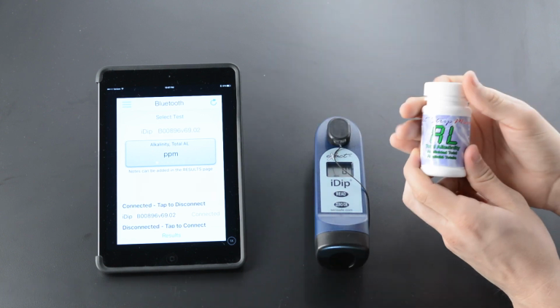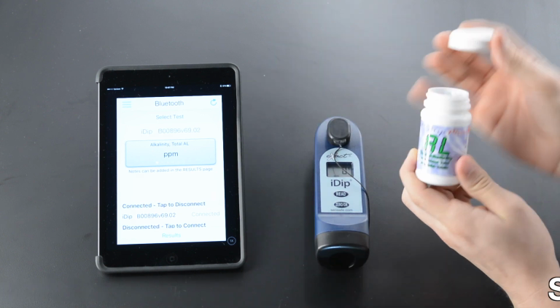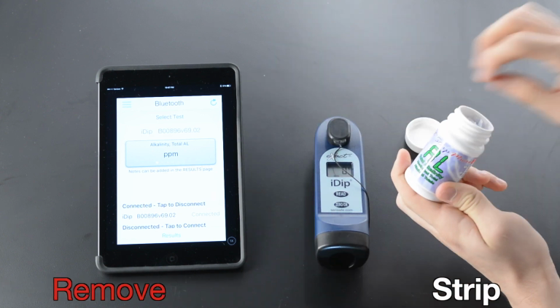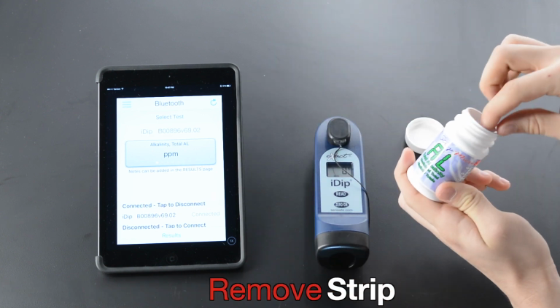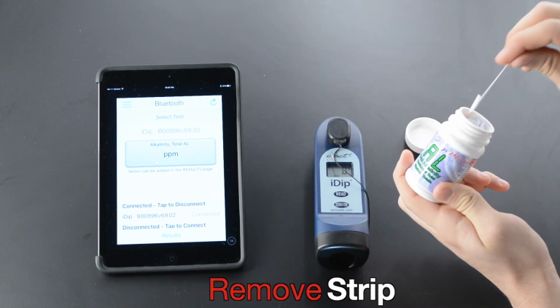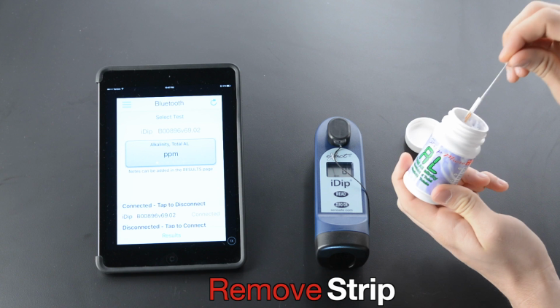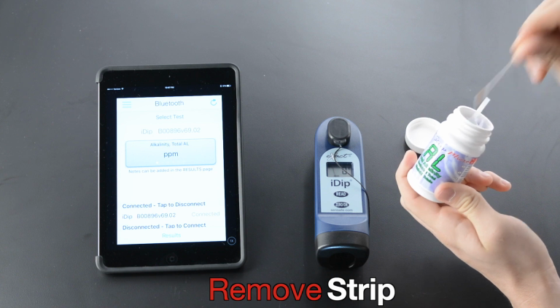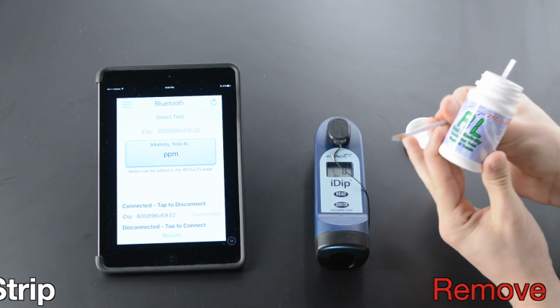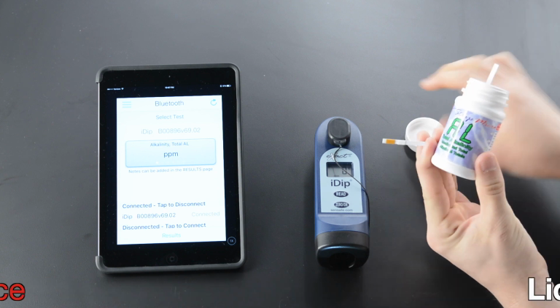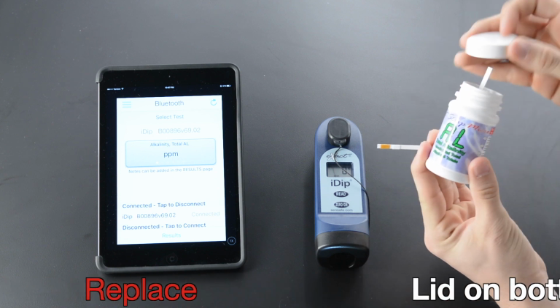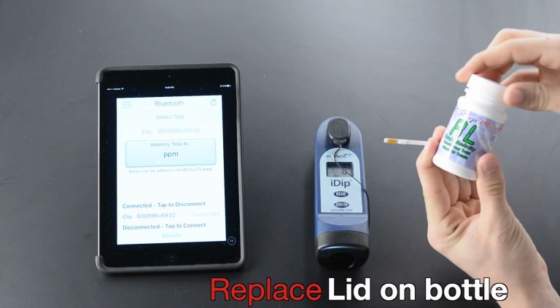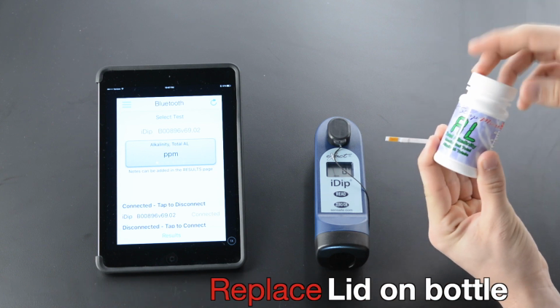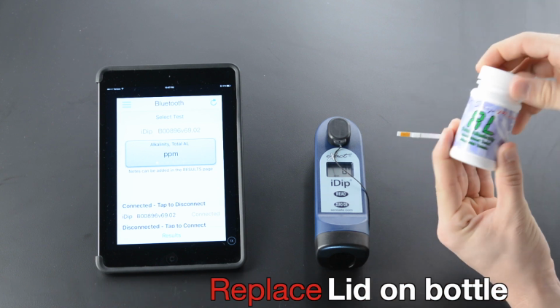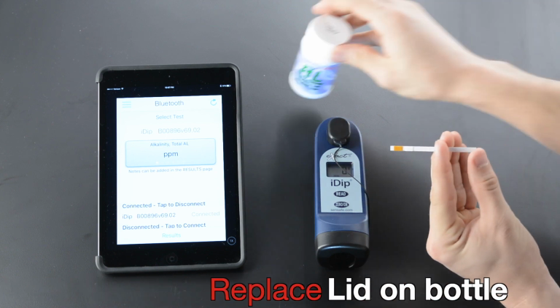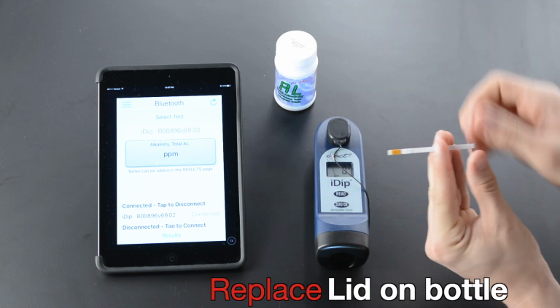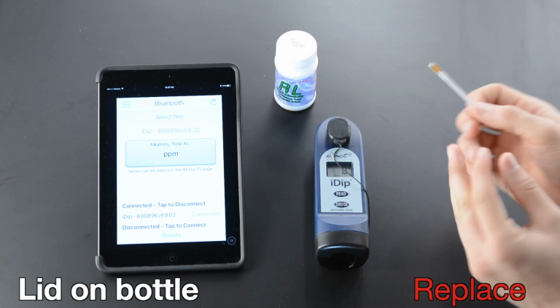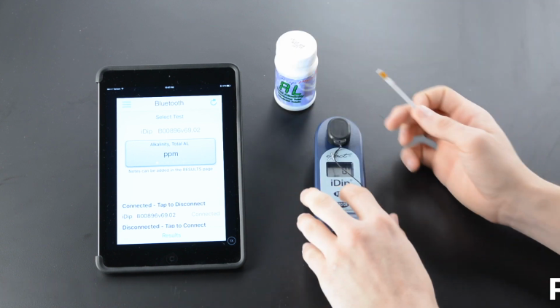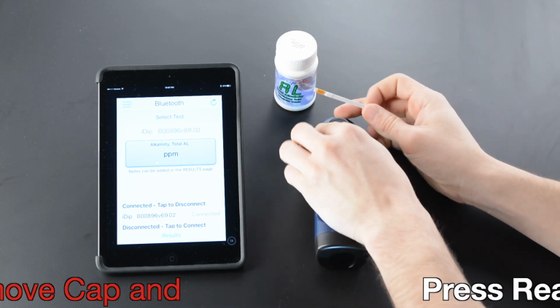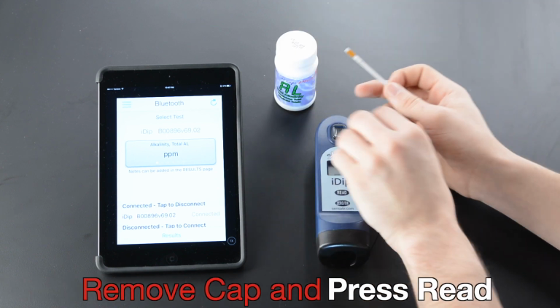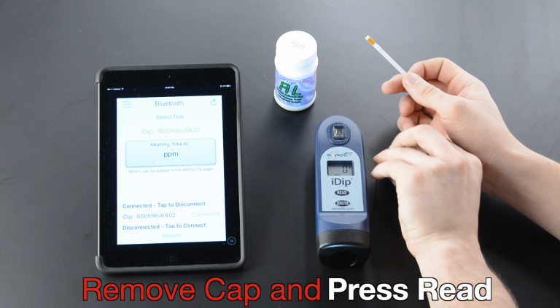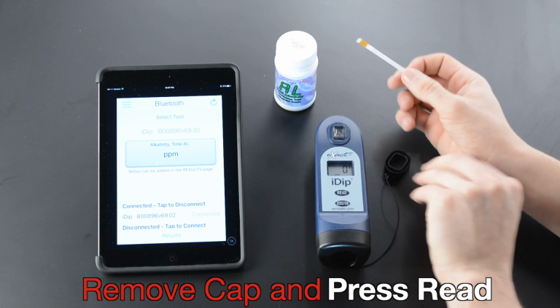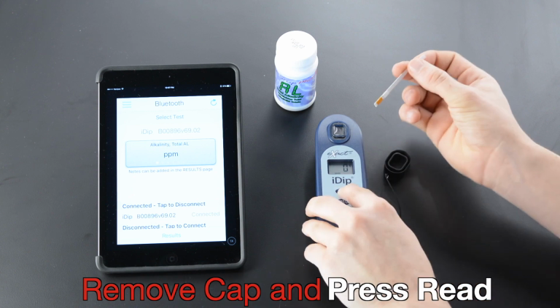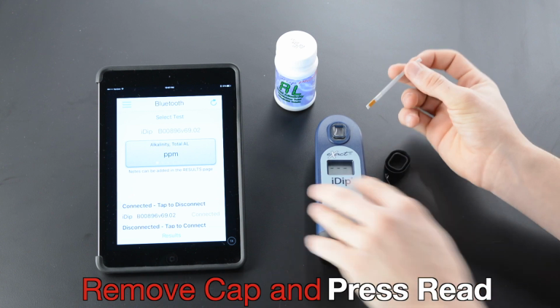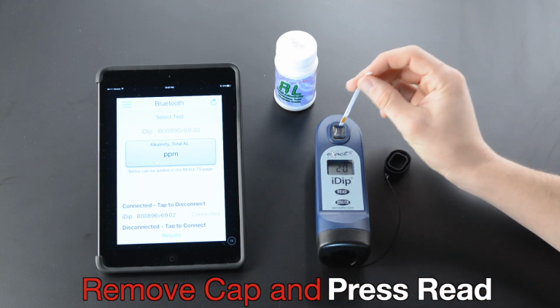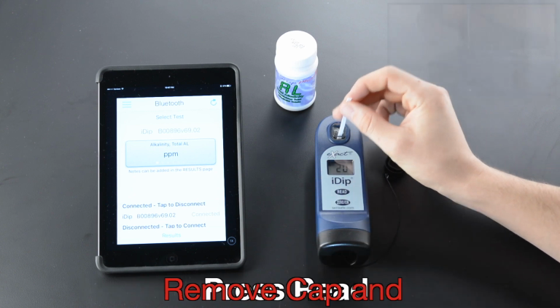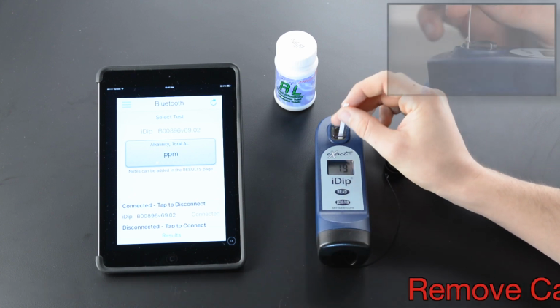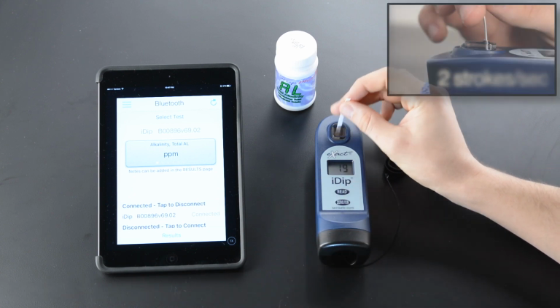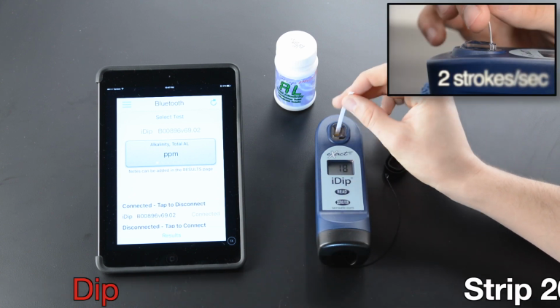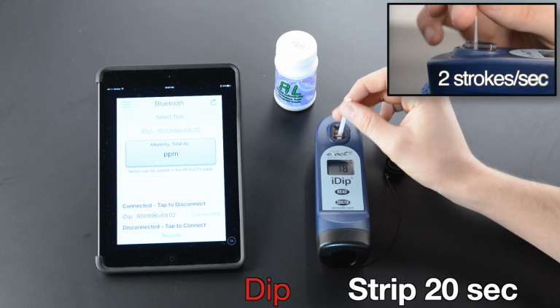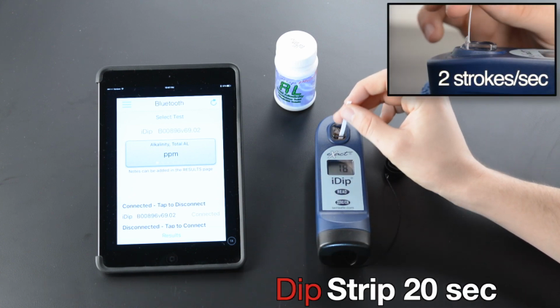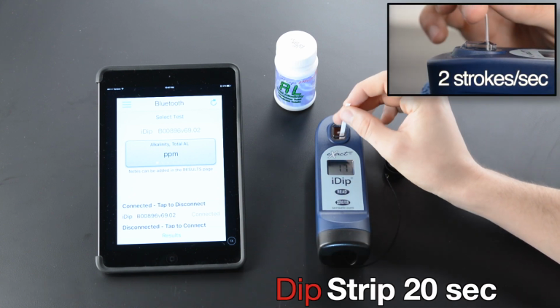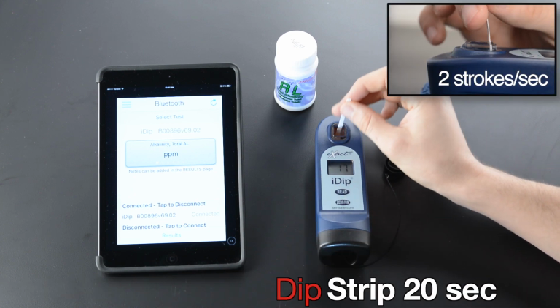Remove strip. Replace lid on bottle. Remove cap and press read. Dip strip for 20 seconds.